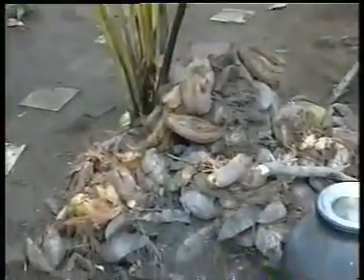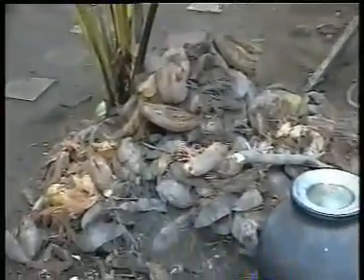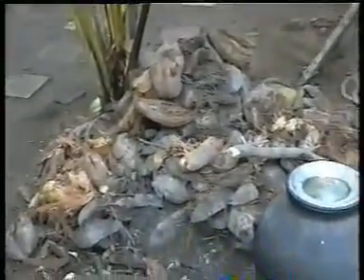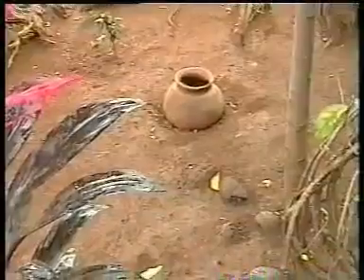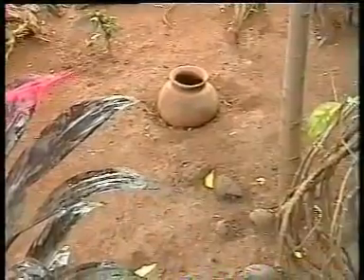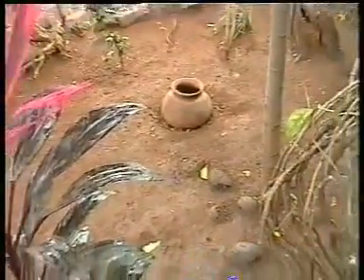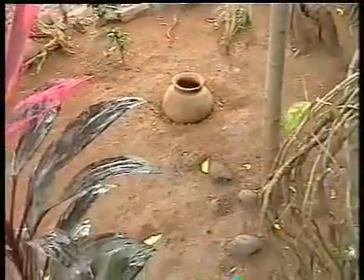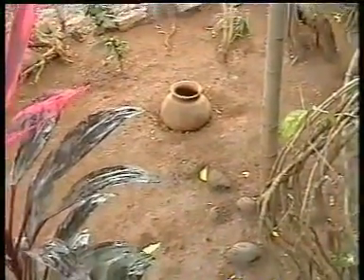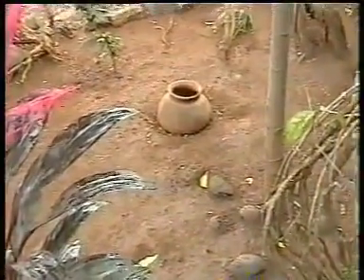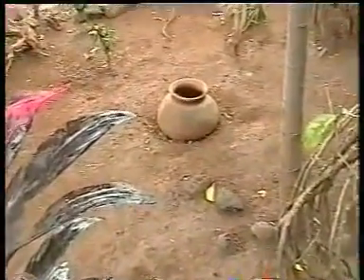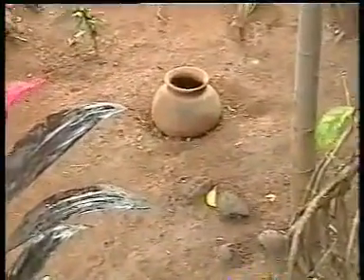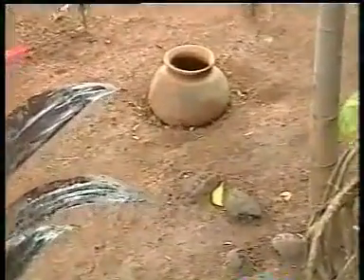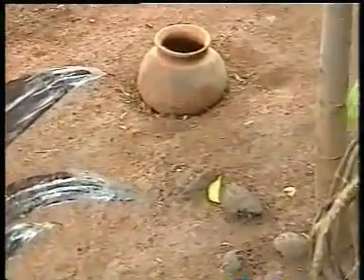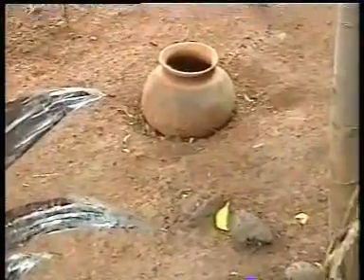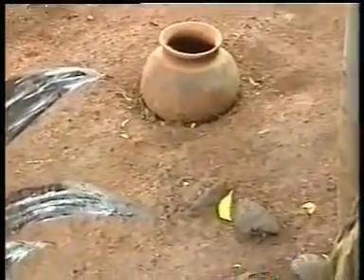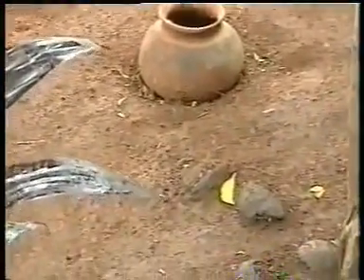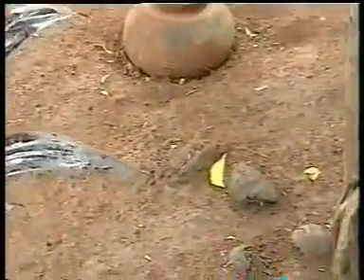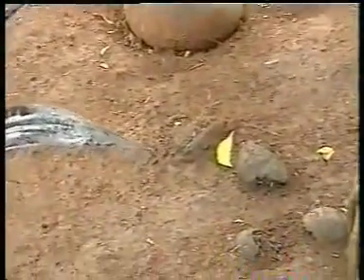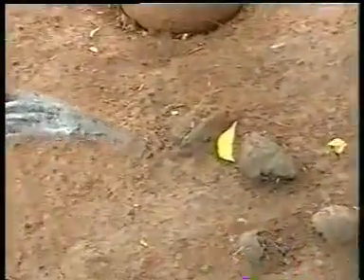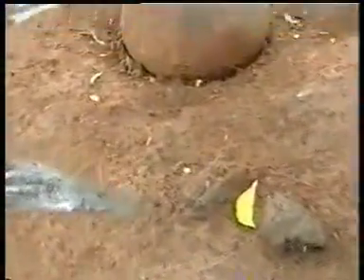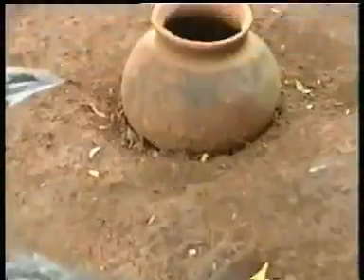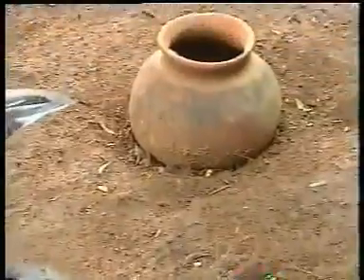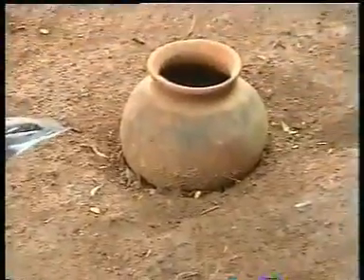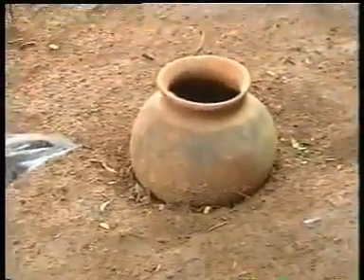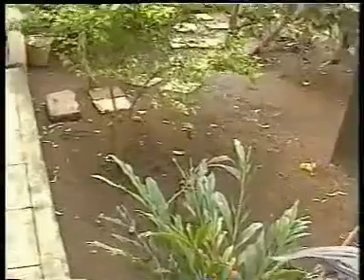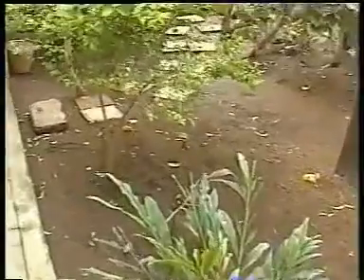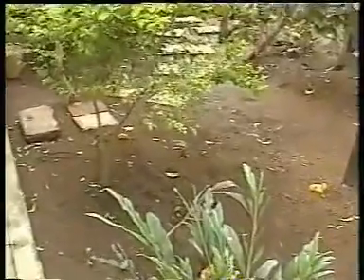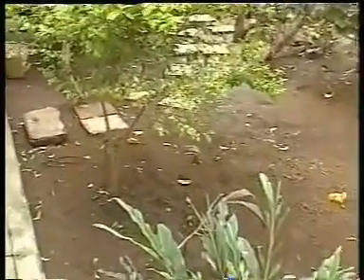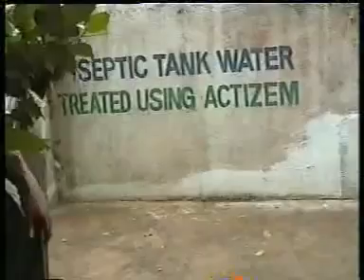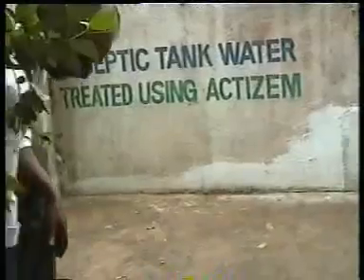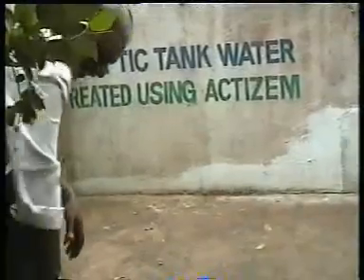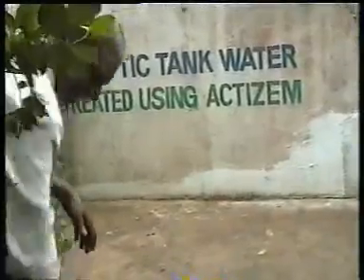You can see some coconut ash there. You dig your place and put all the ash; over that ash you can put one small pot. You put one small hole in the bottom and pour water only in the pot.